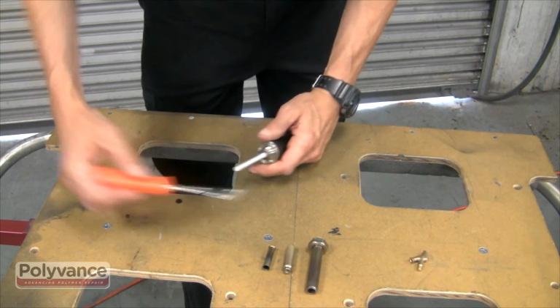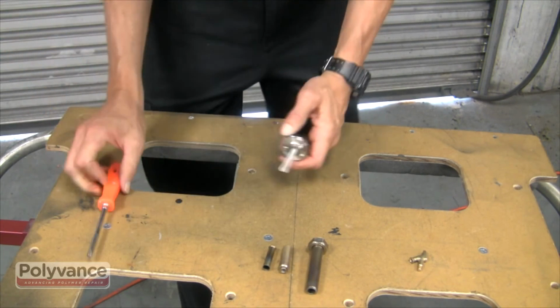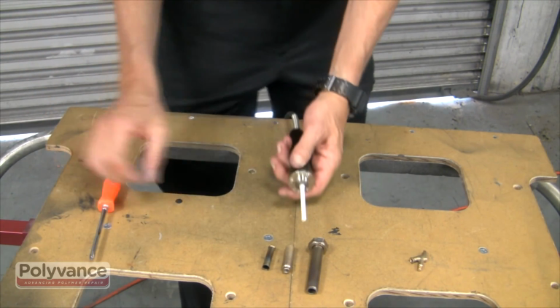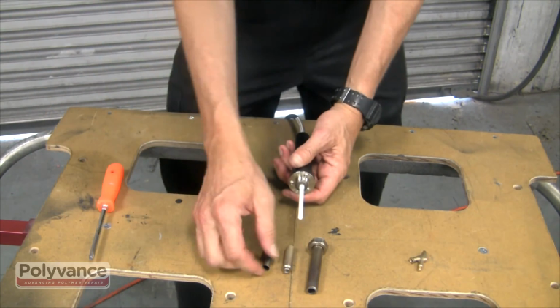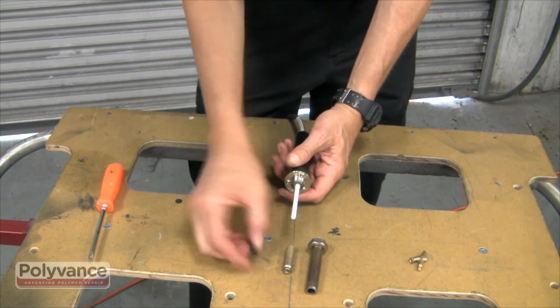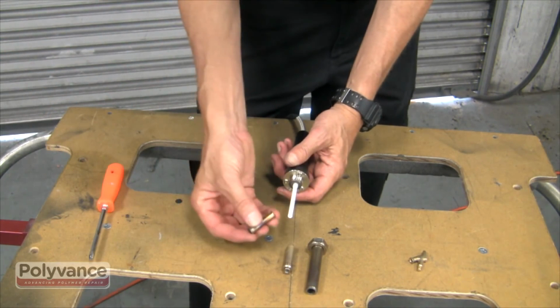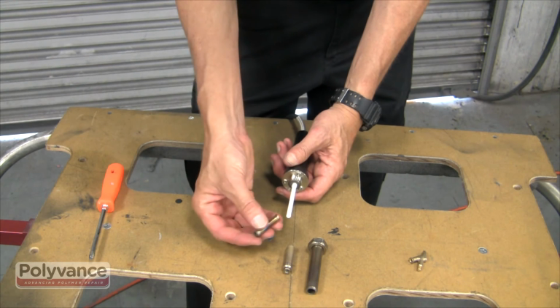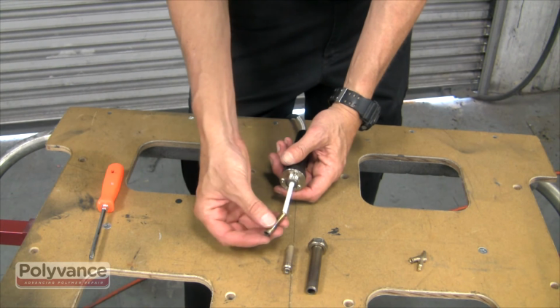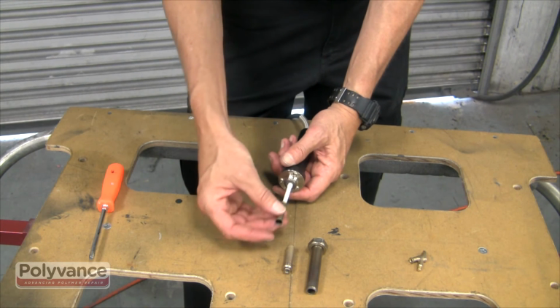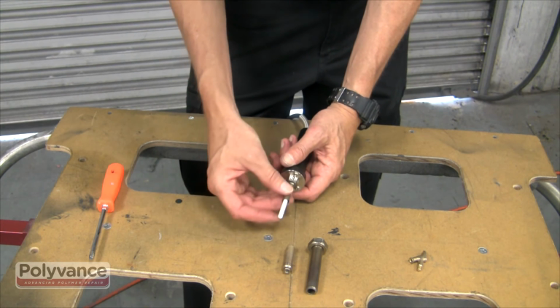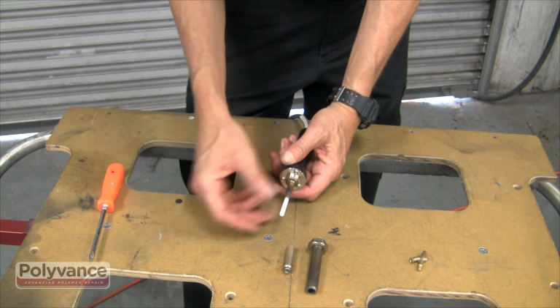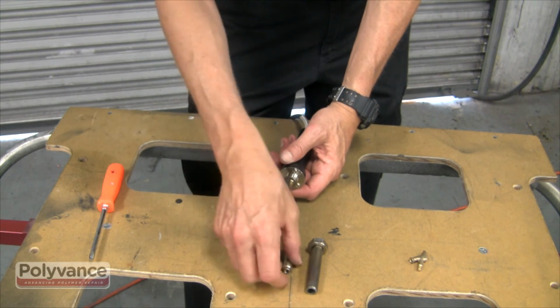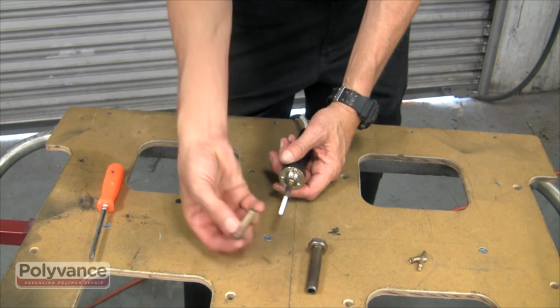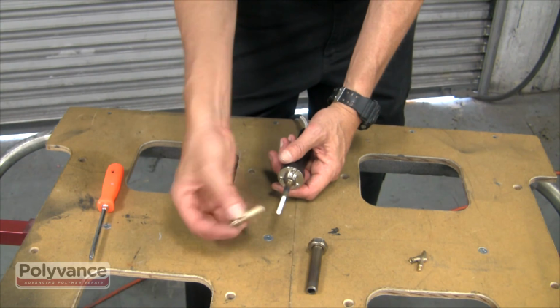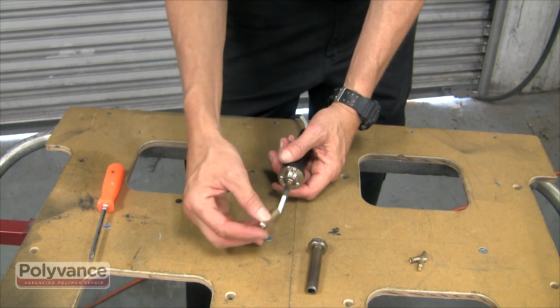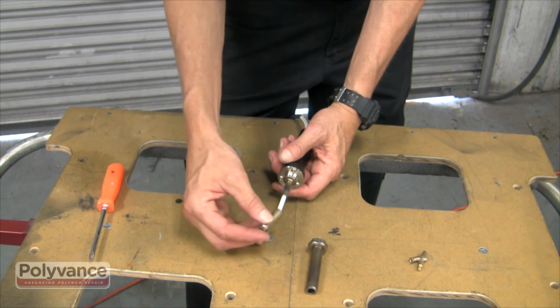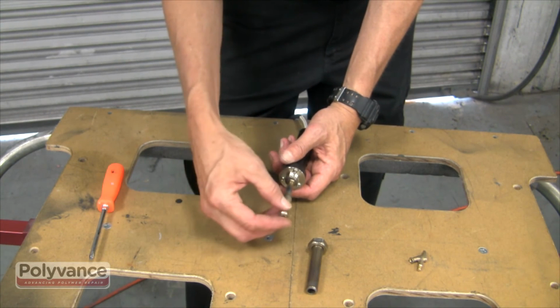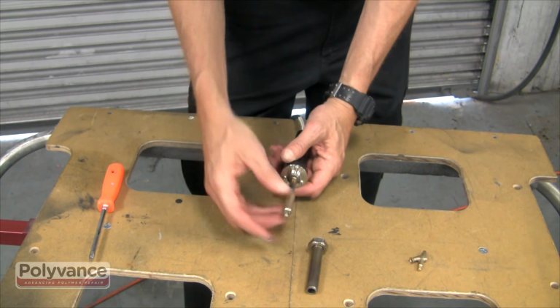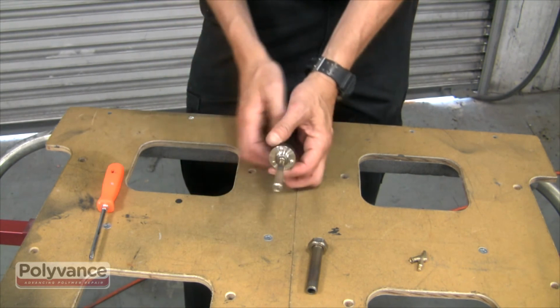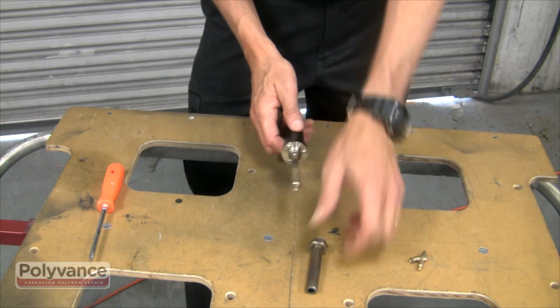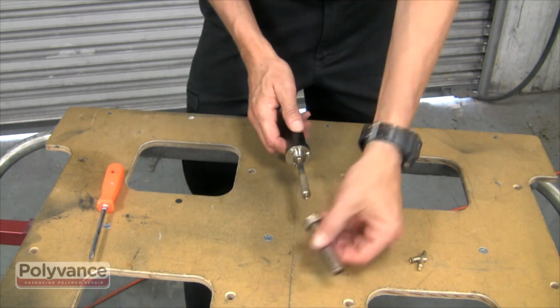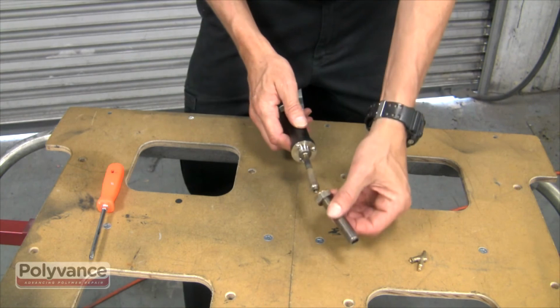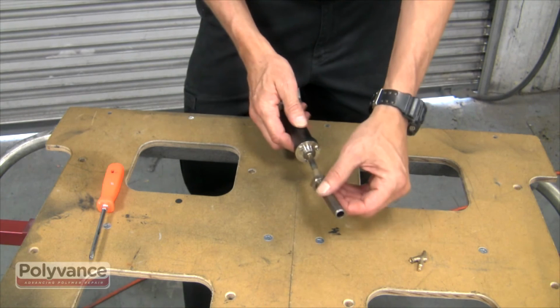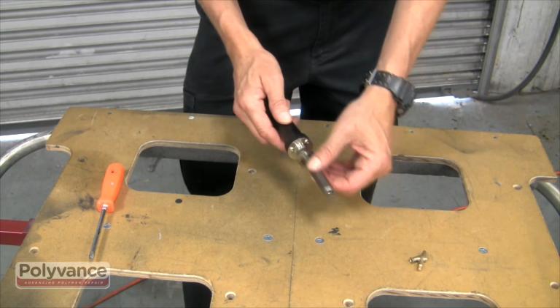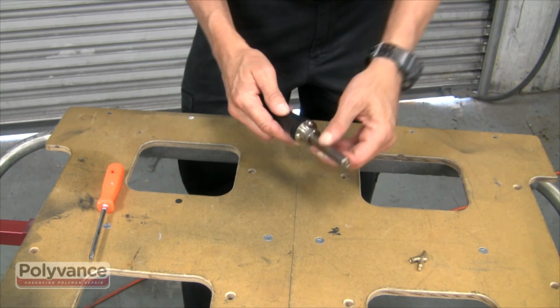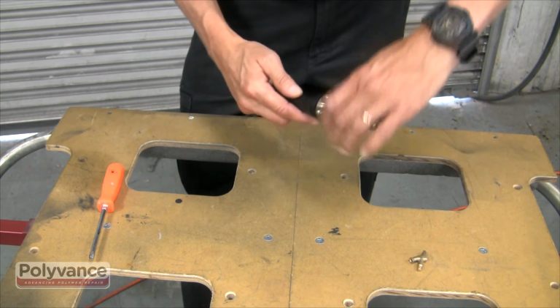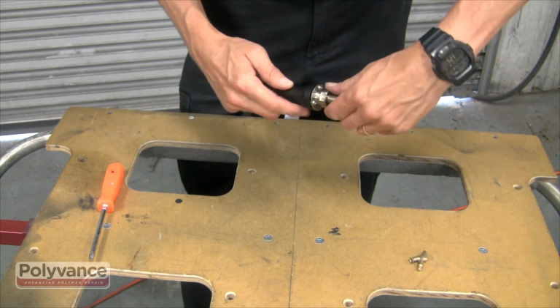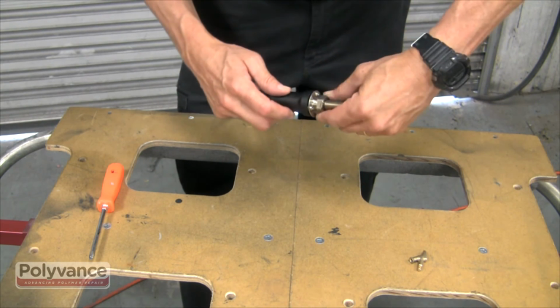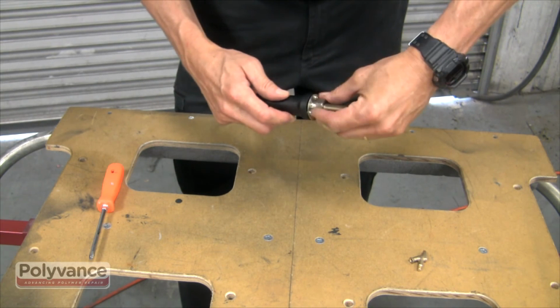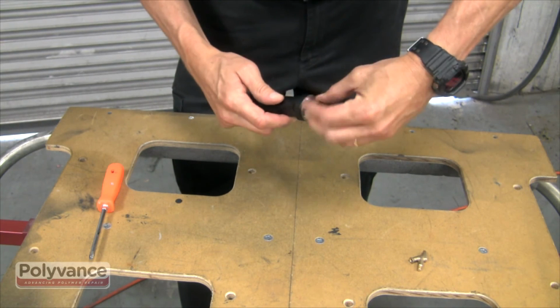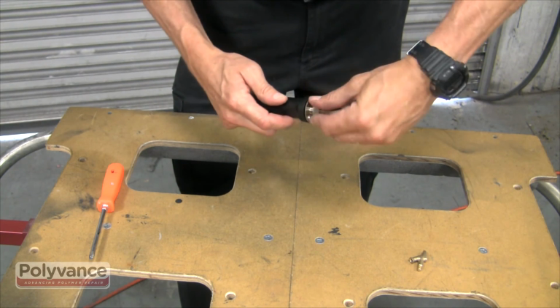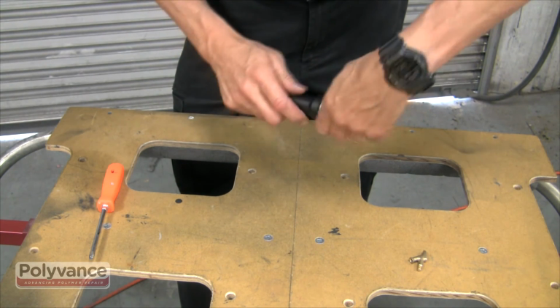Slide the spacer and adapter back in place over the new core. Cover with the barrel and nut before screwing the welding tip back in.